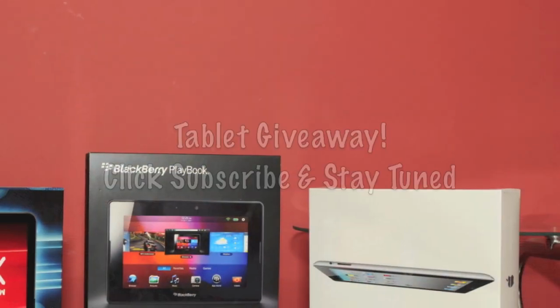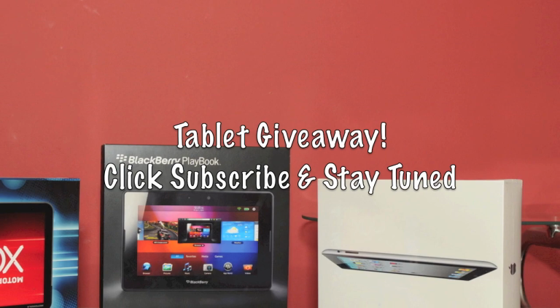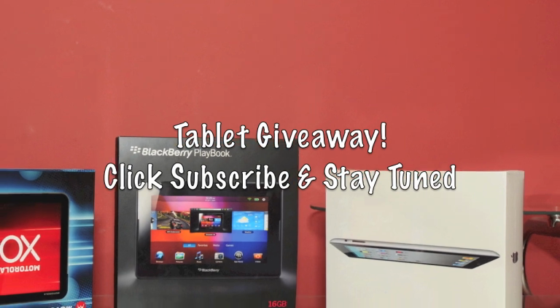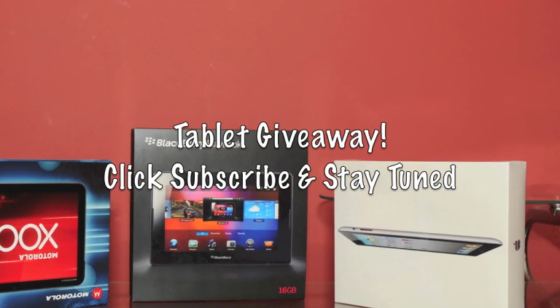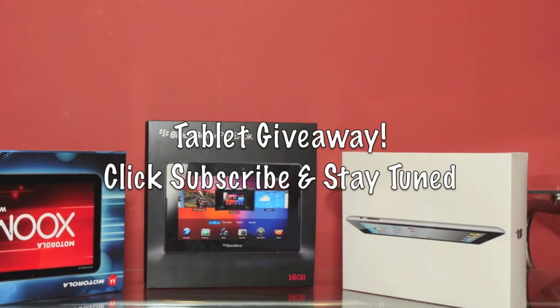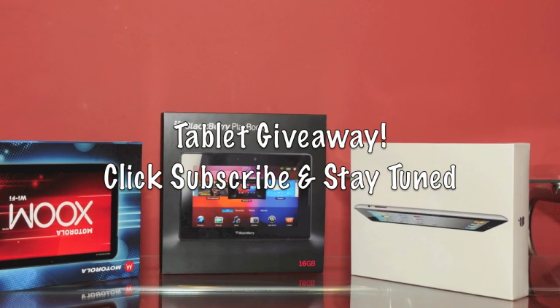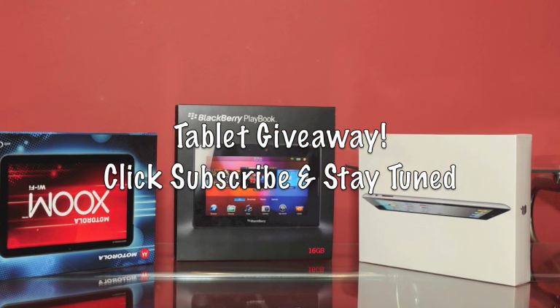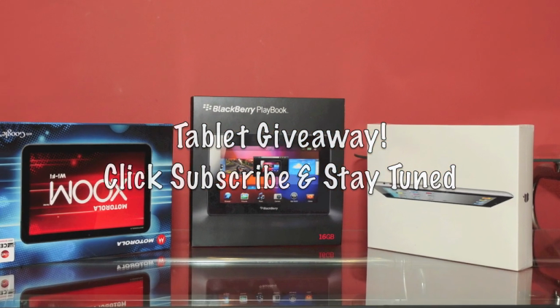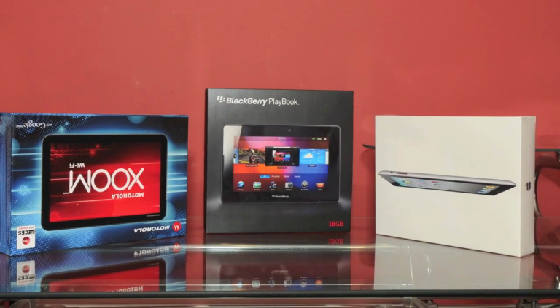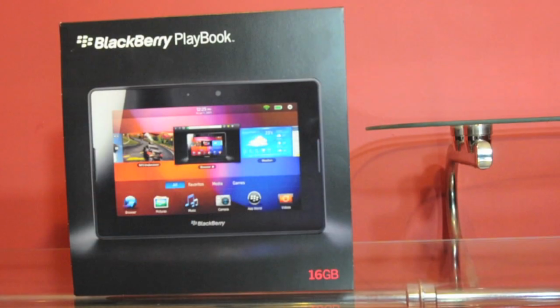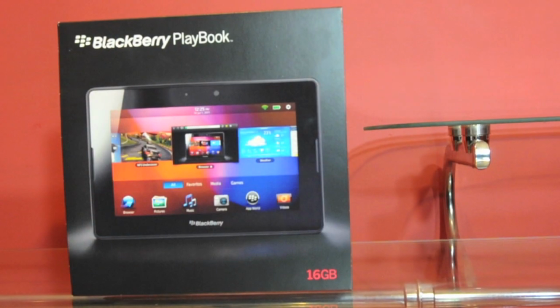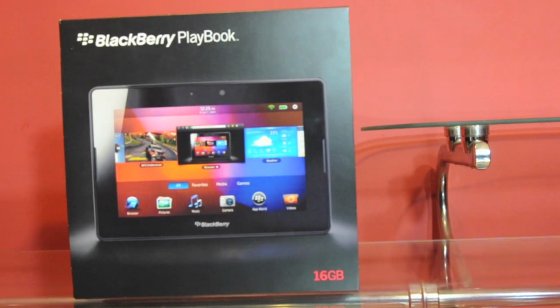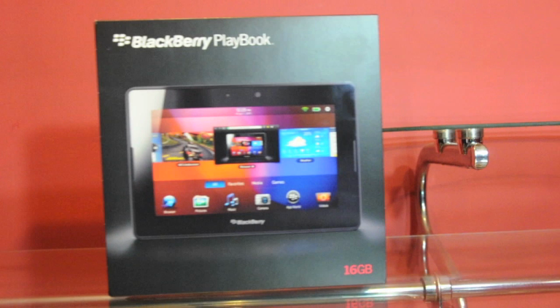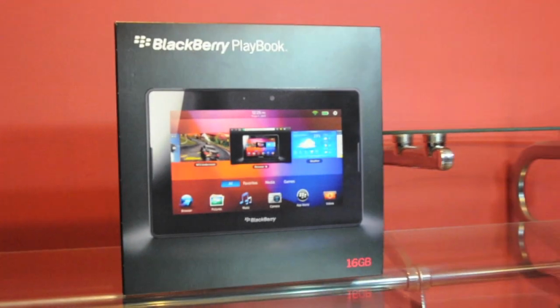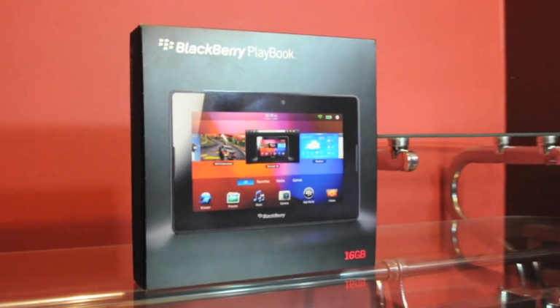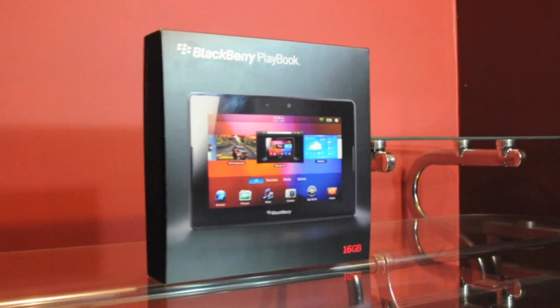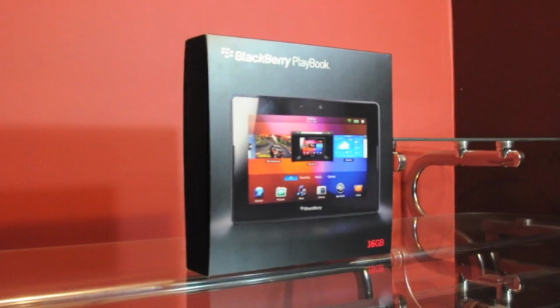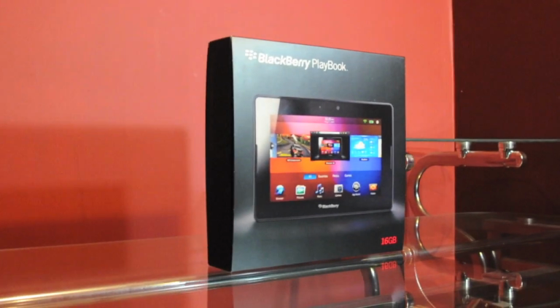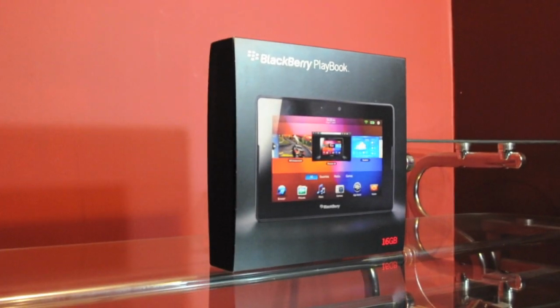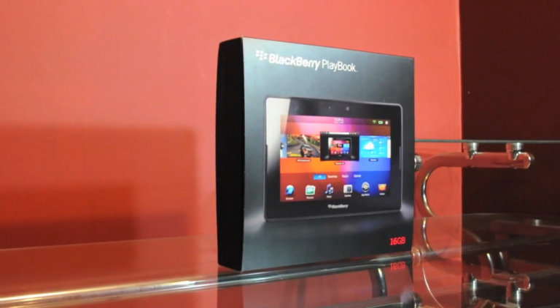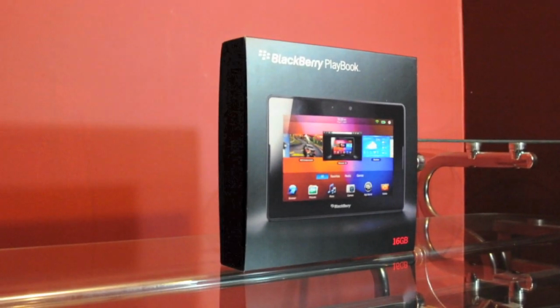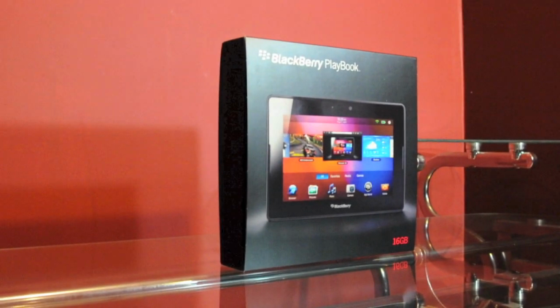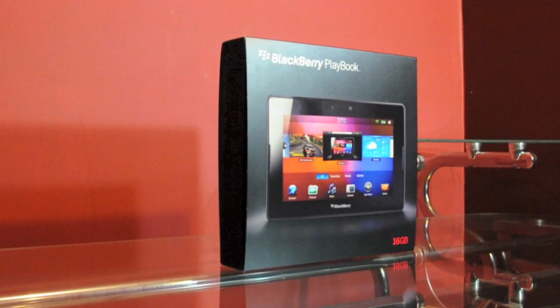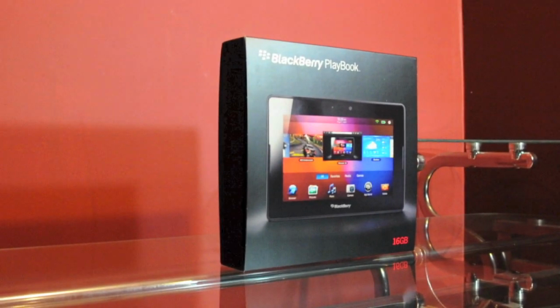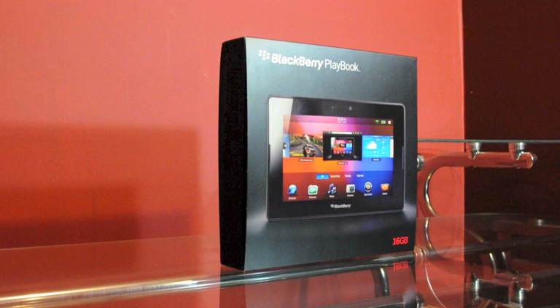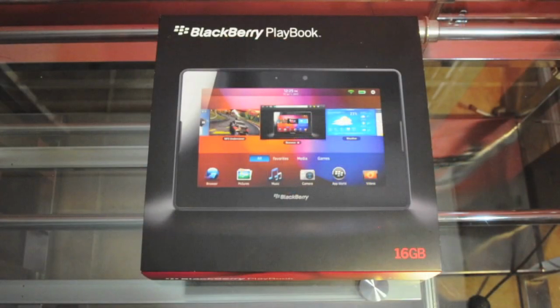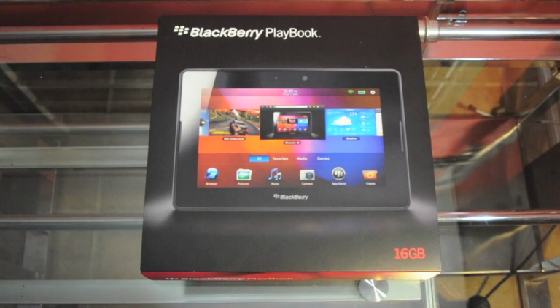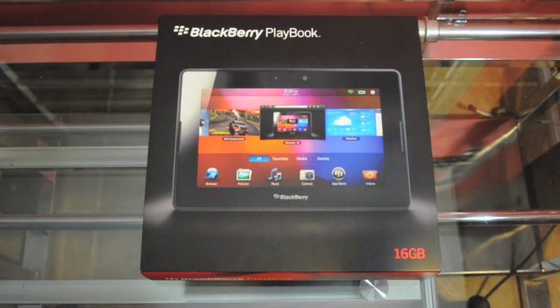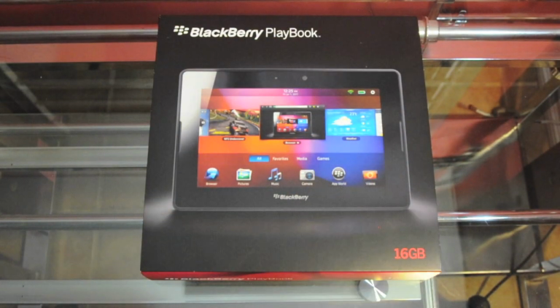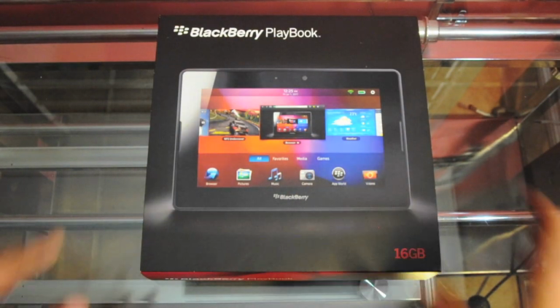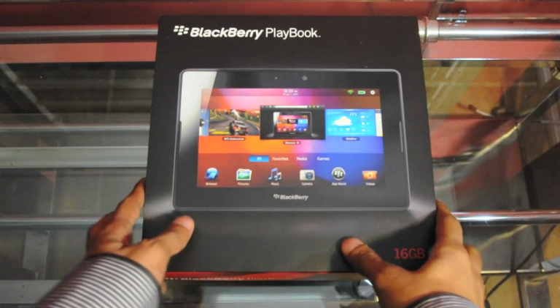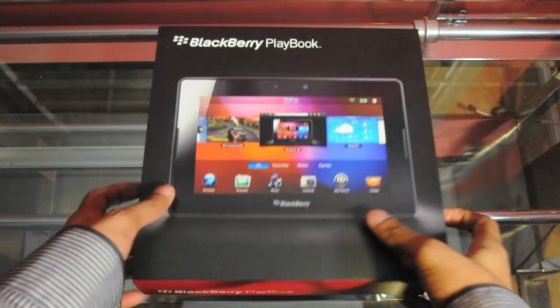Subscribe to the Tiger Tech for a chance to win a tablet of your choice. What's up guys, this is Dan for the Tiger Tech here with an exciting unboxing for you guys — it's the newly released BlackBerry PlayBook. Let's not waste any time here and we'll just go ahead and unbox this guy.